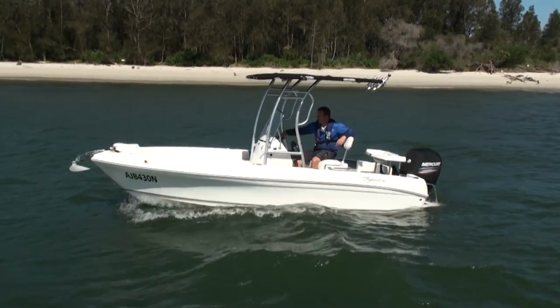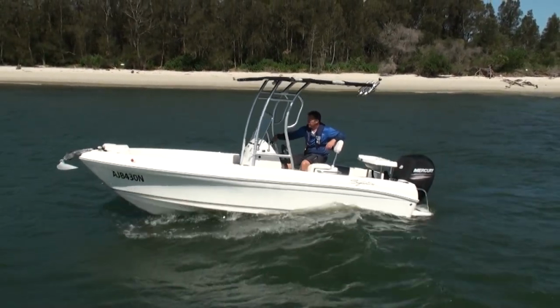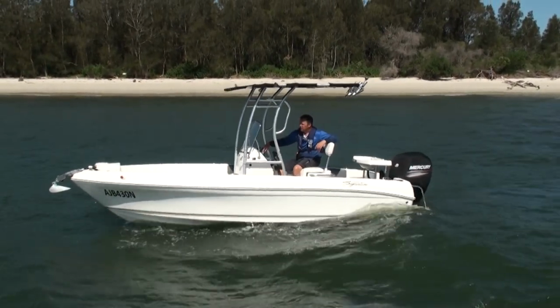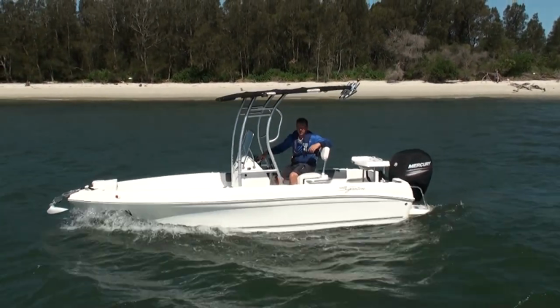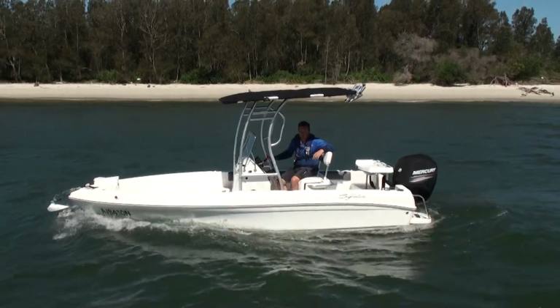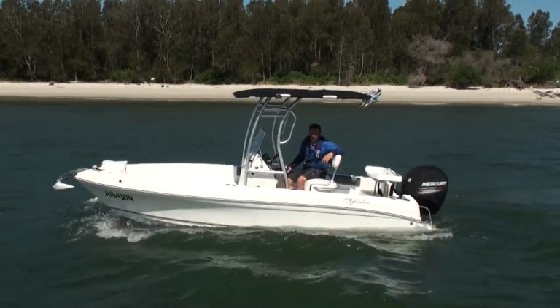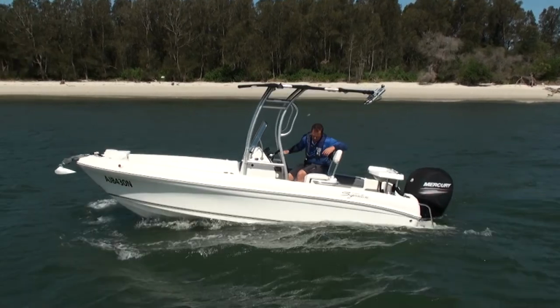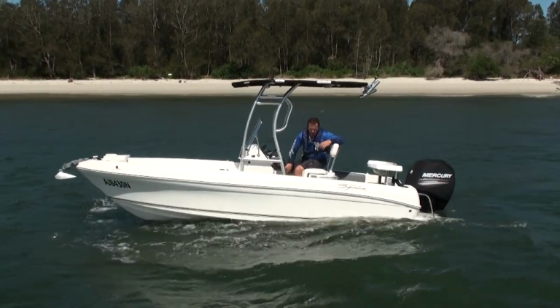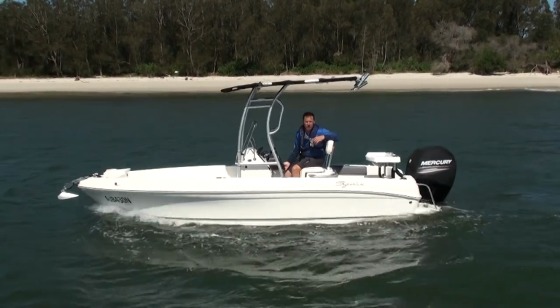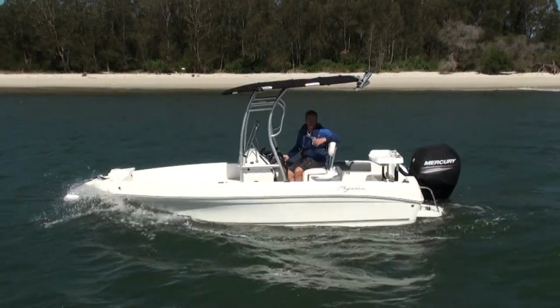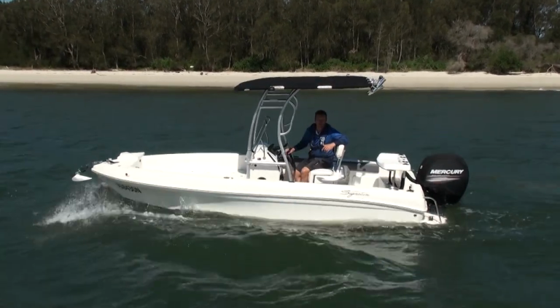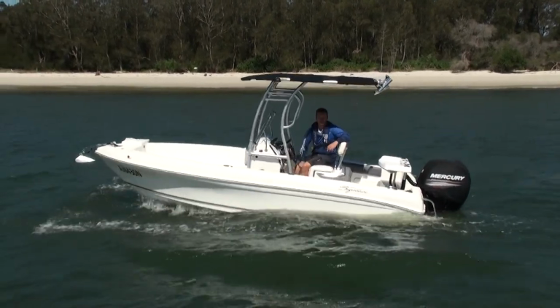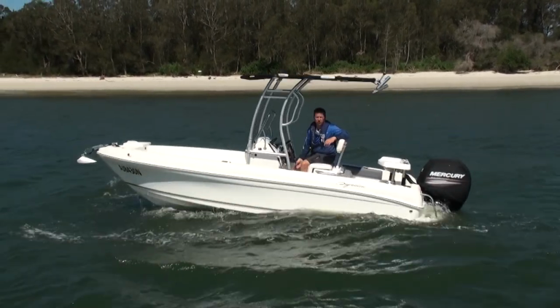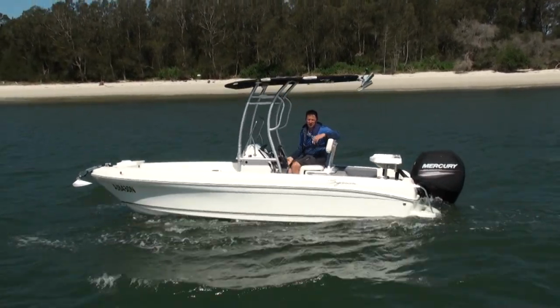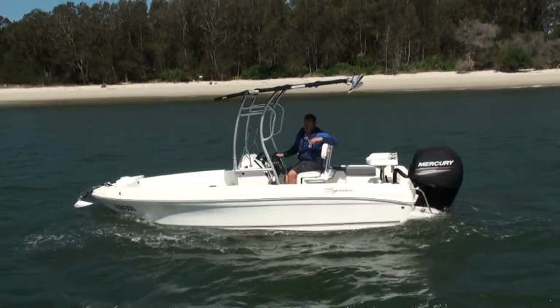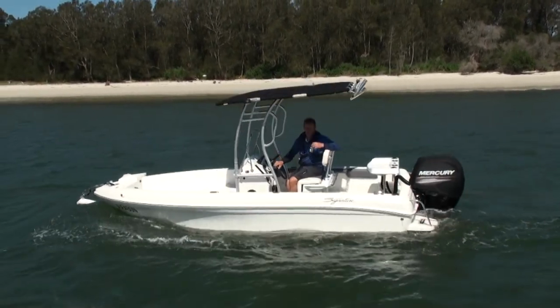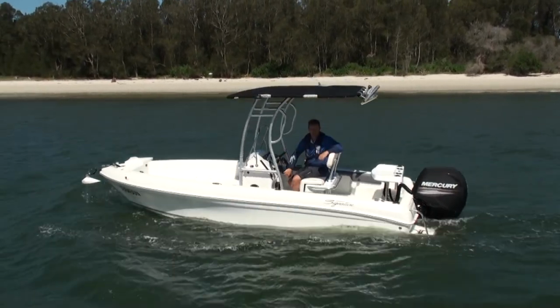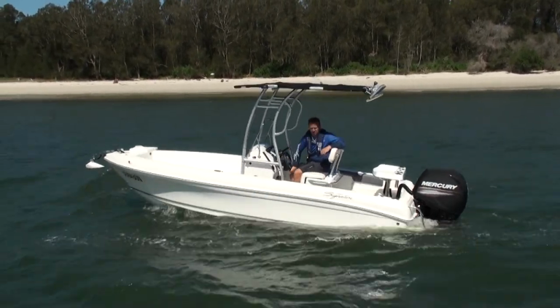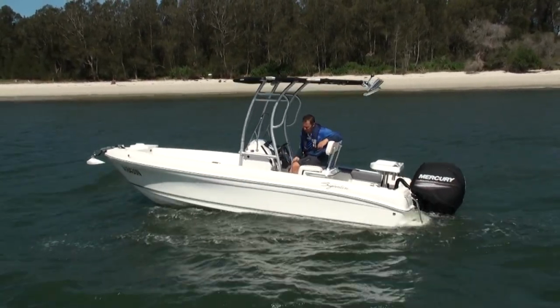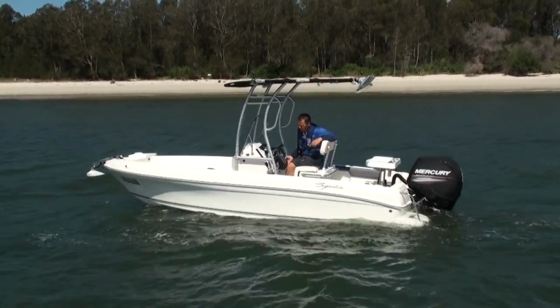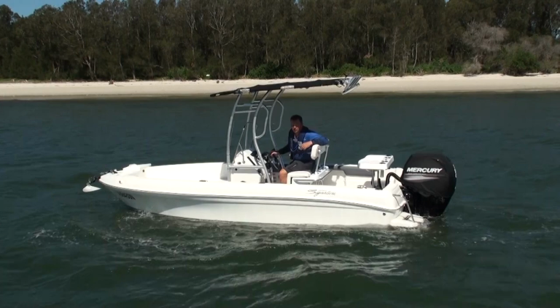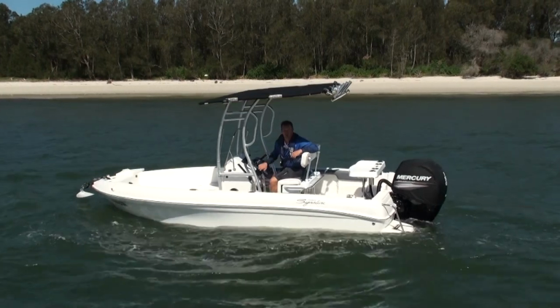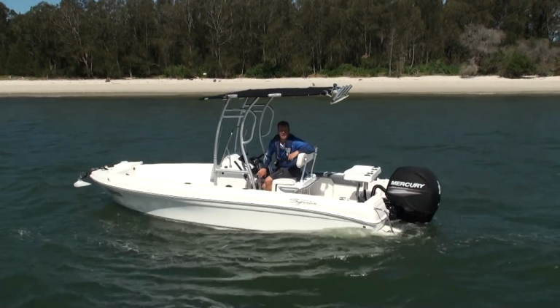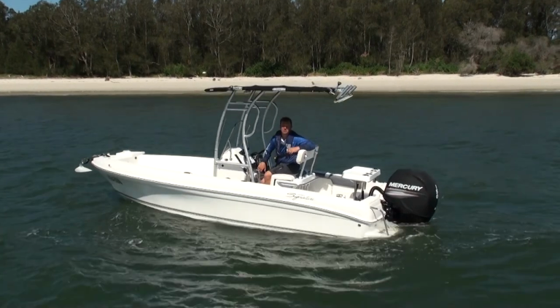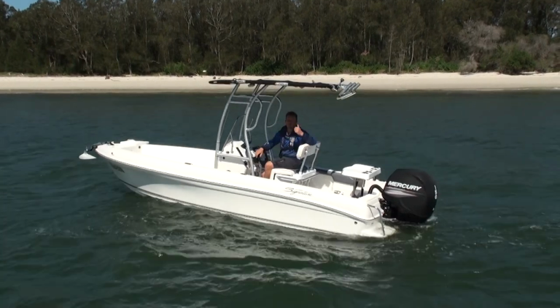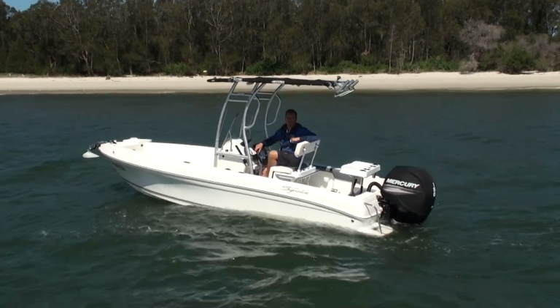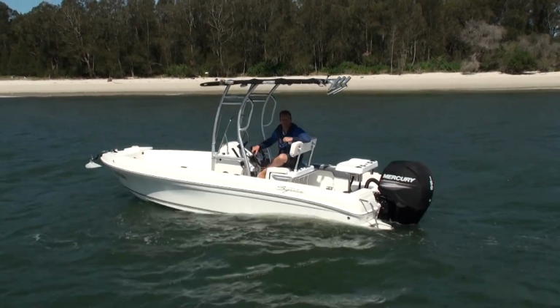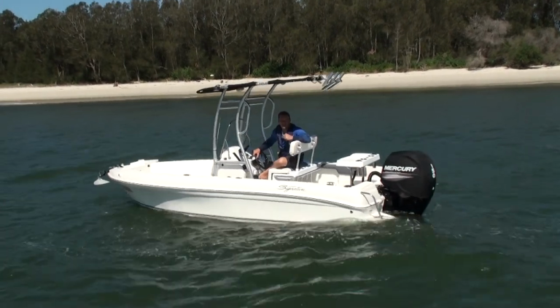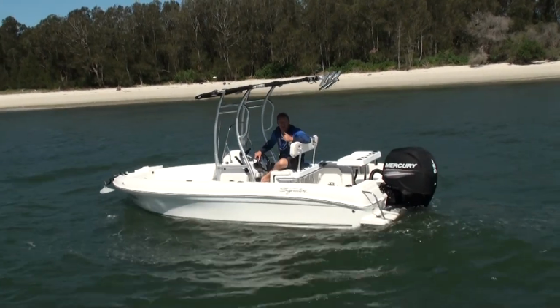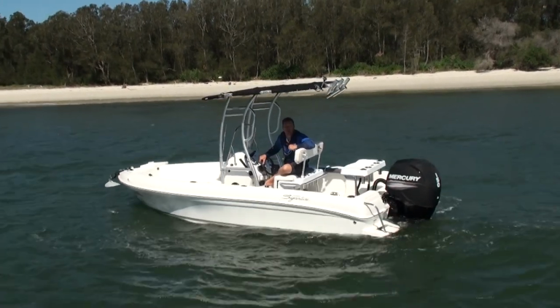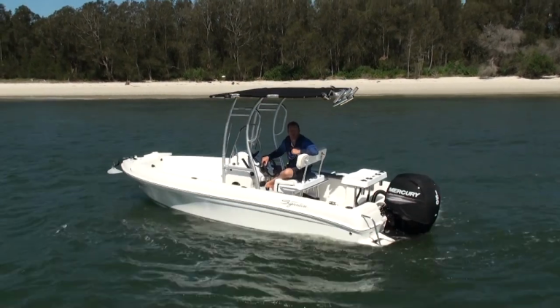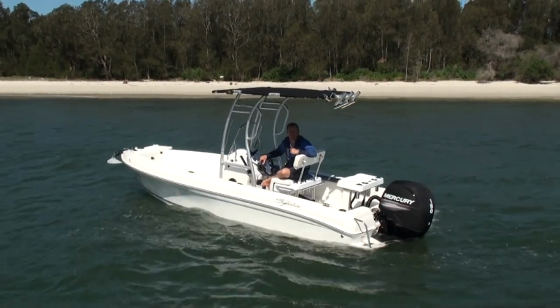Come down and check it out at Good Times Marine. We've always got the 543s in stock. We'd love to walk through a package and build one that's going to suit exactly what you're looking for.